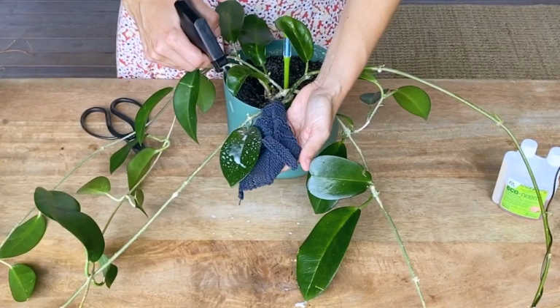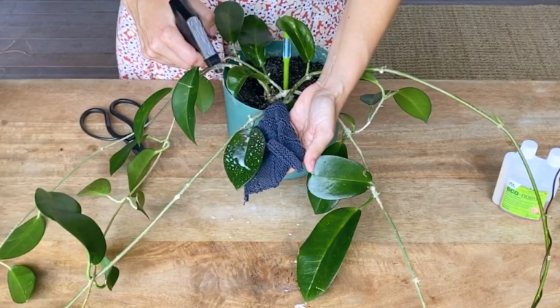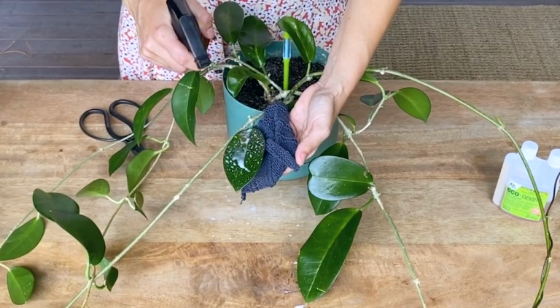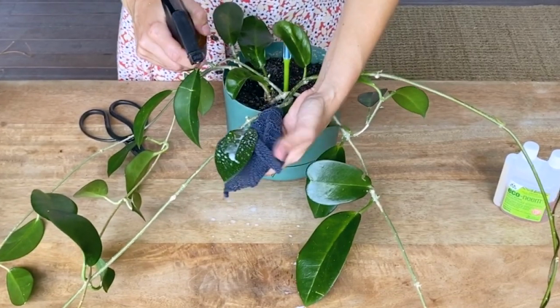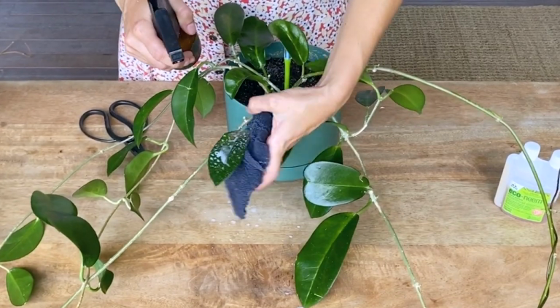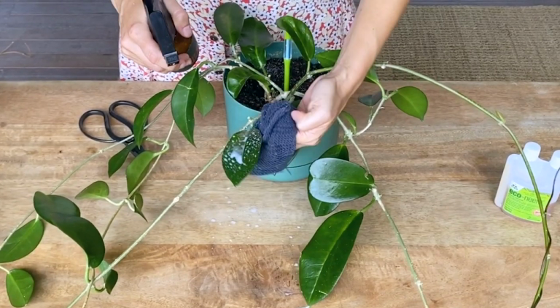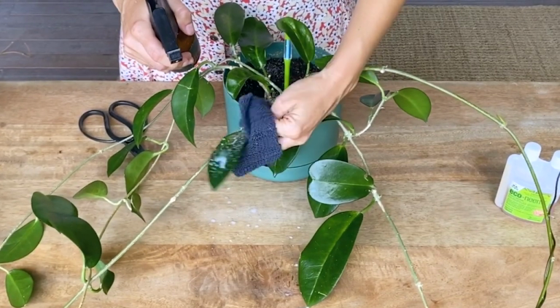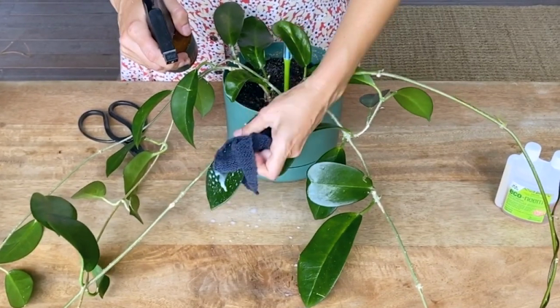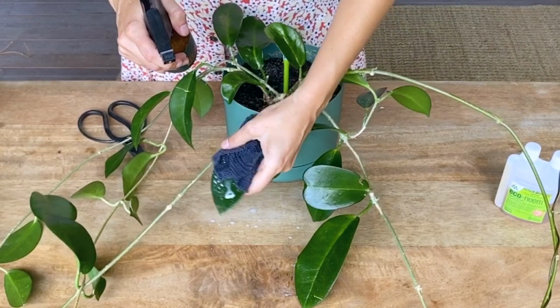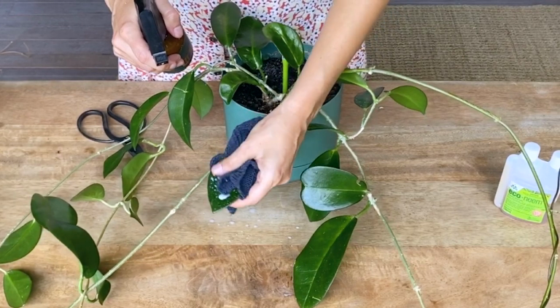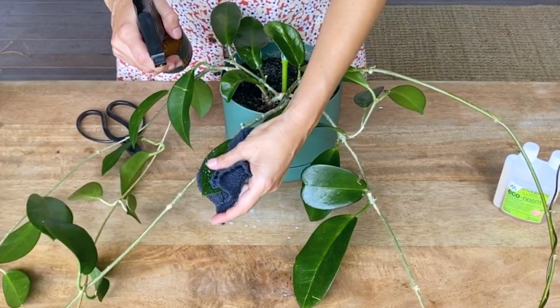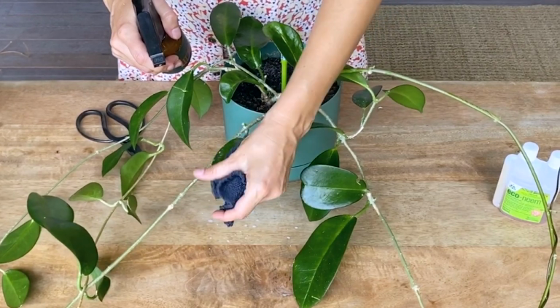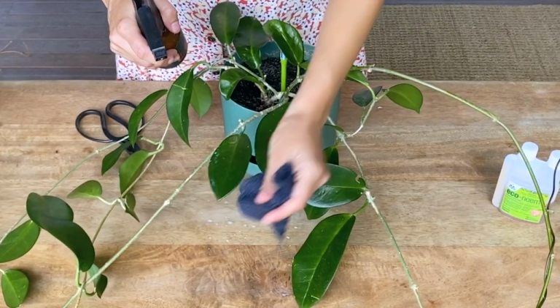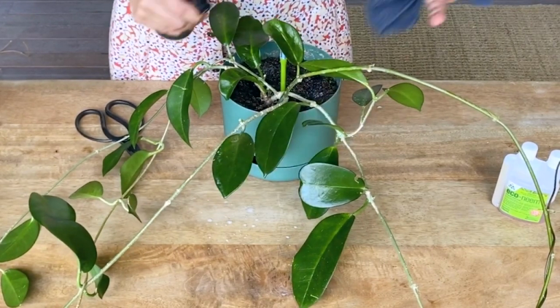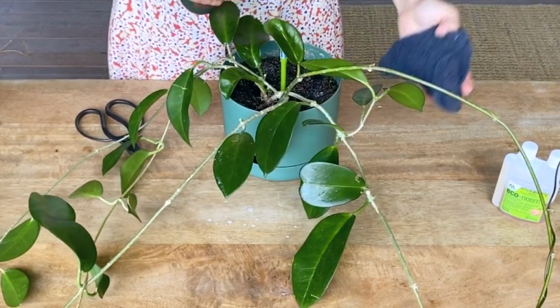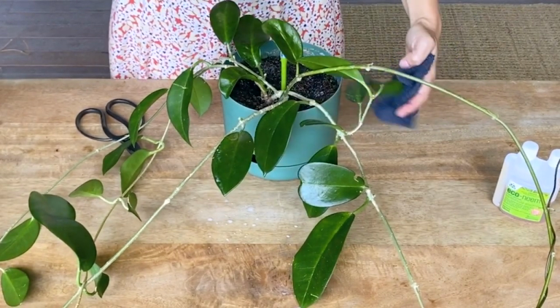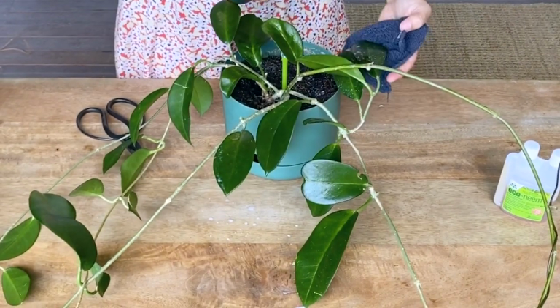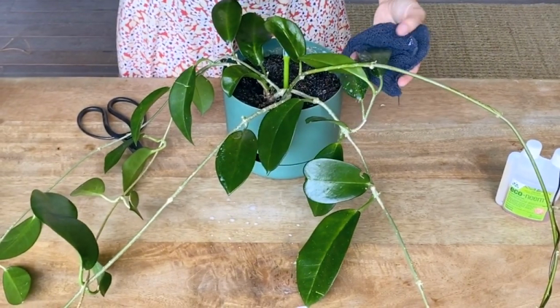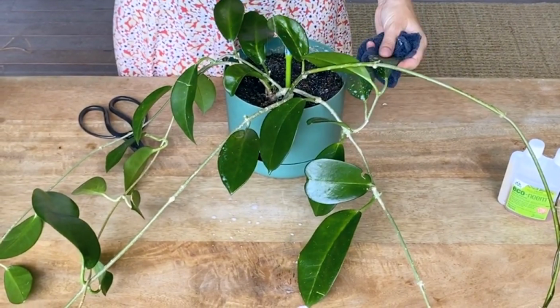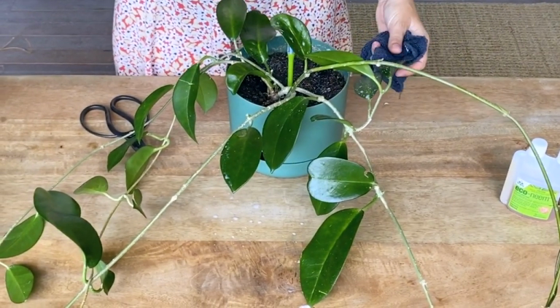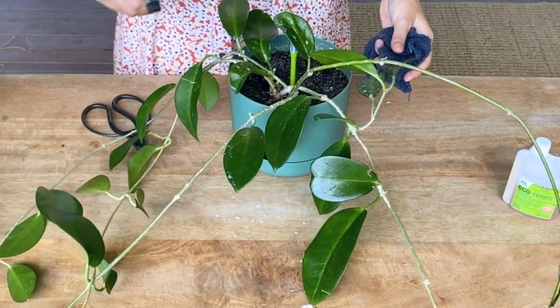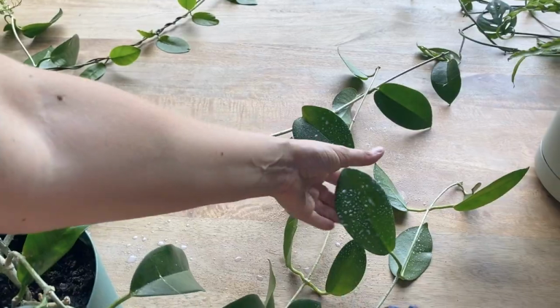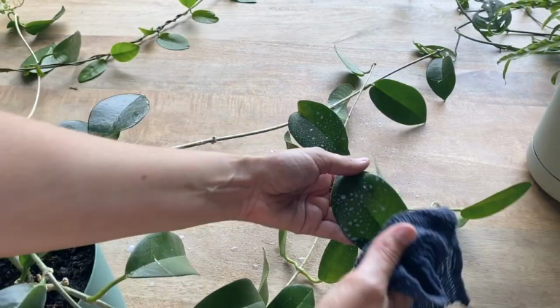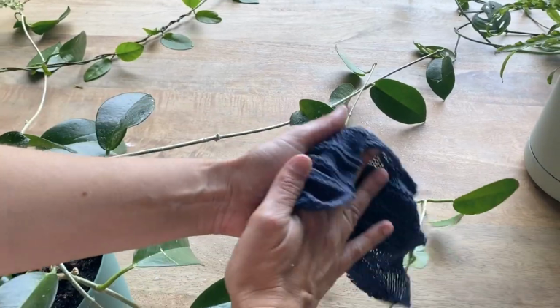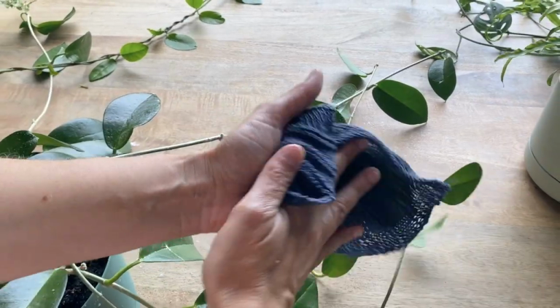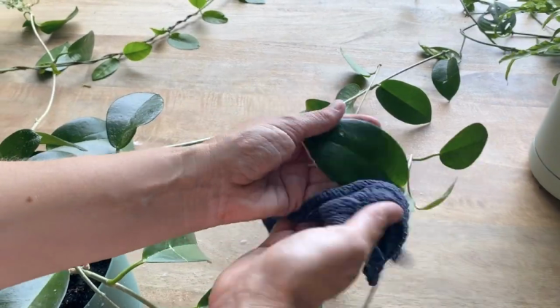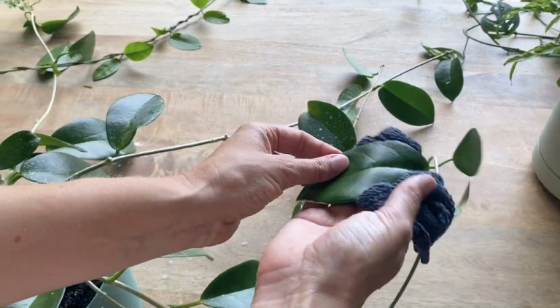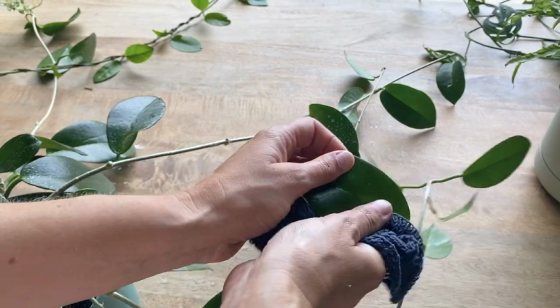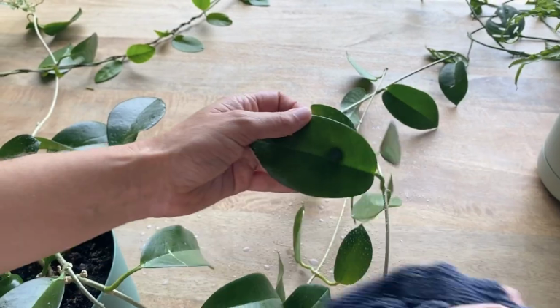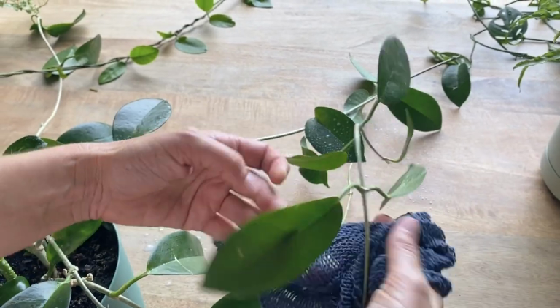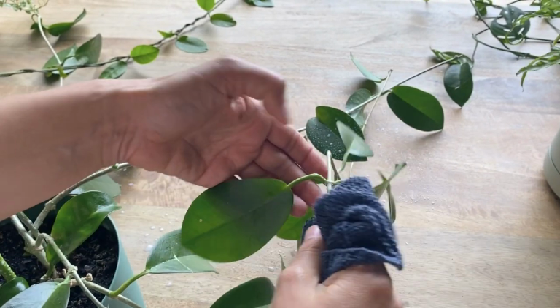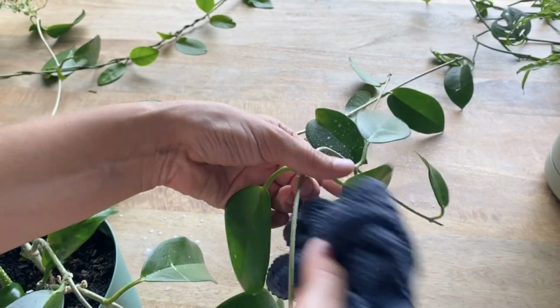Mix together water, liquid organic dish soap and neem oil in a spray bottle. Use one teaspoon of neem oil and two to three drops of dish soap.